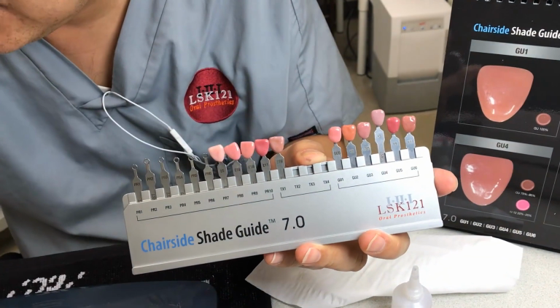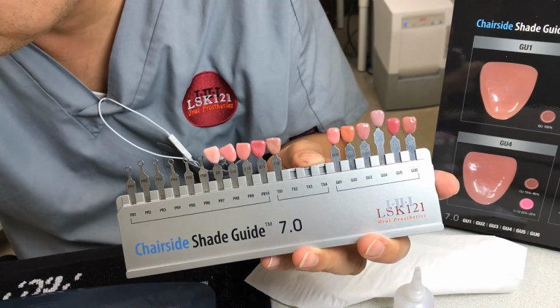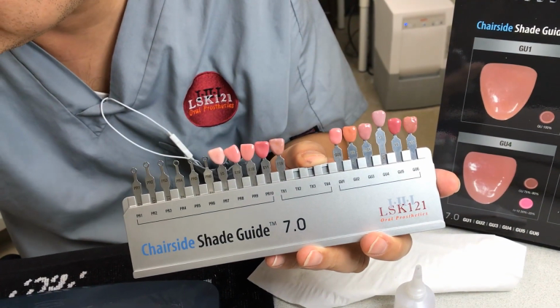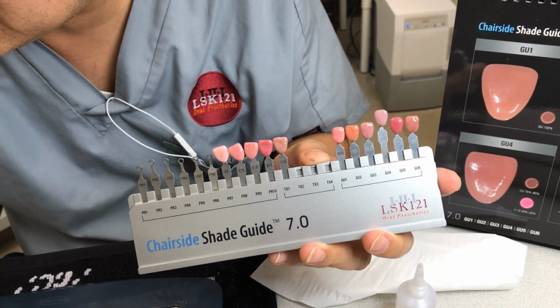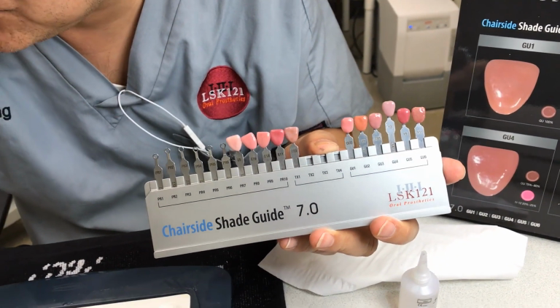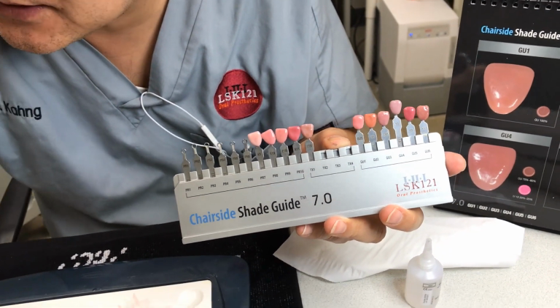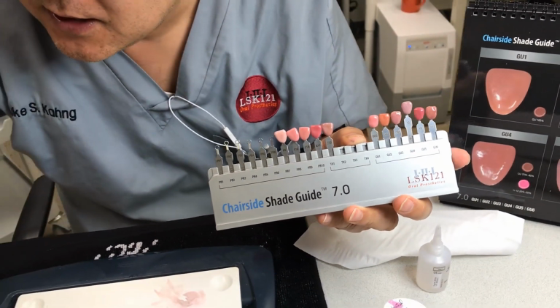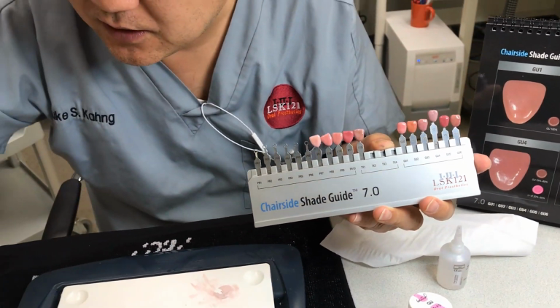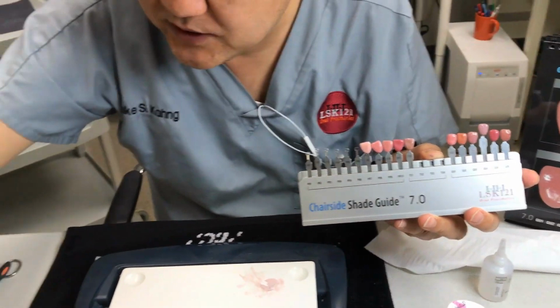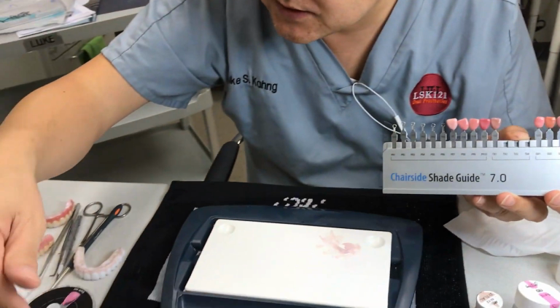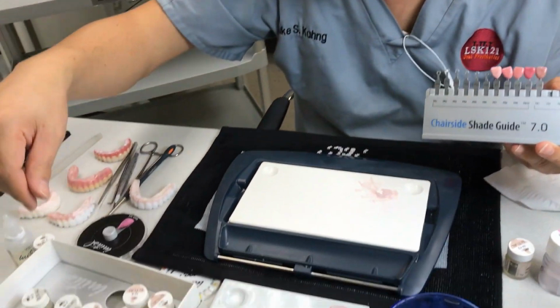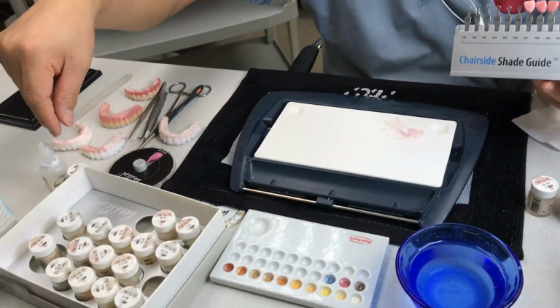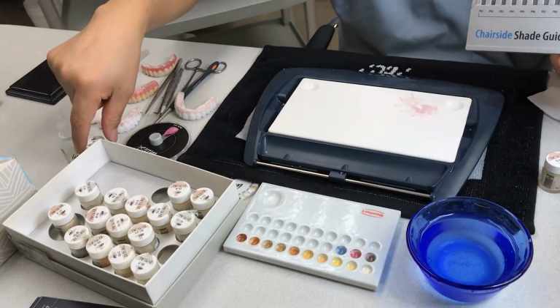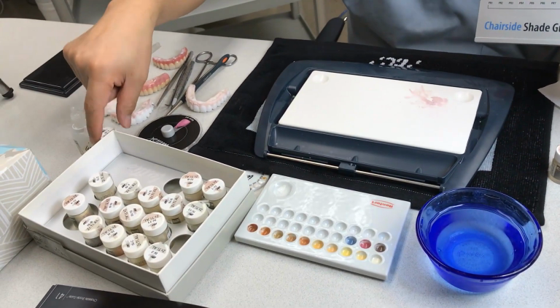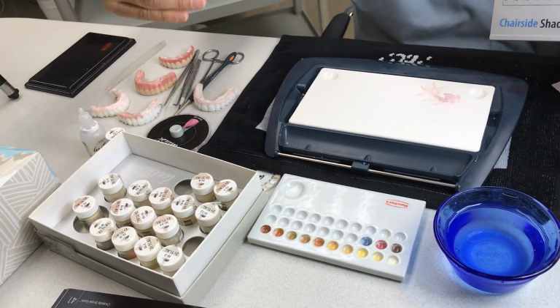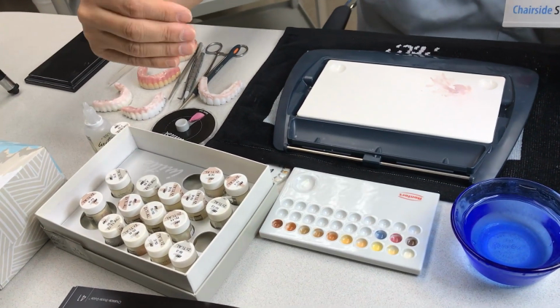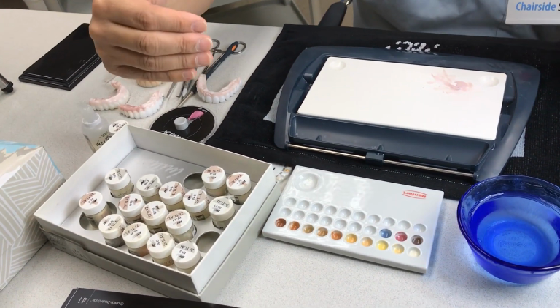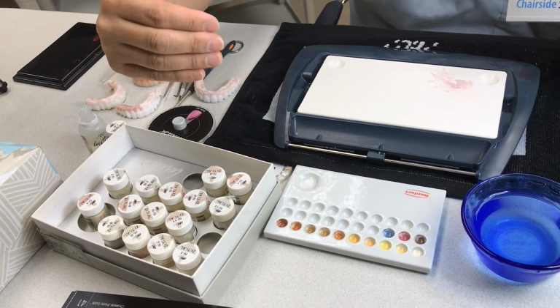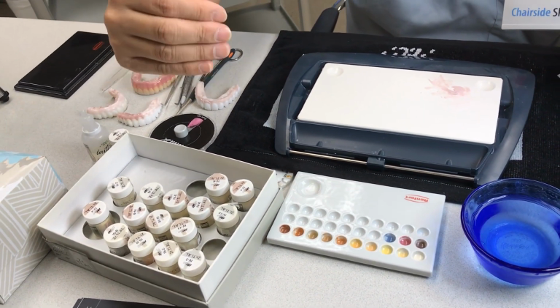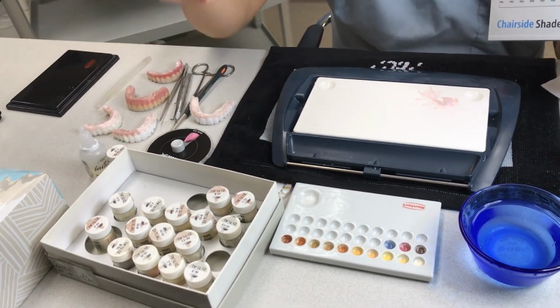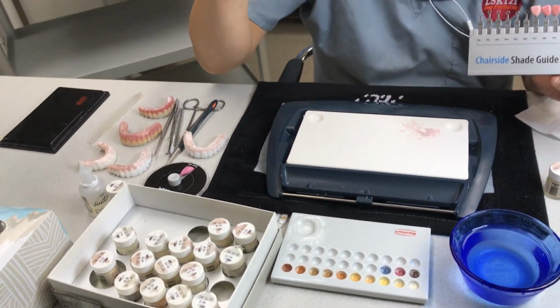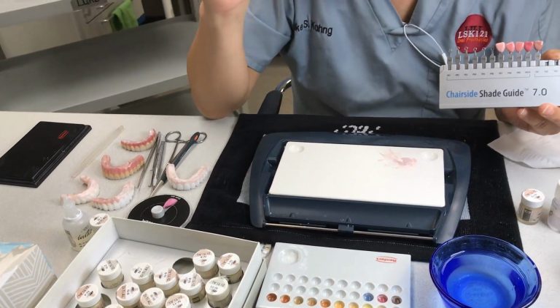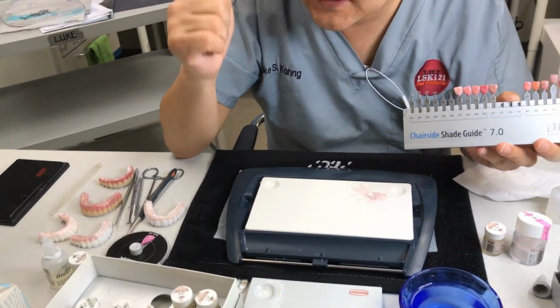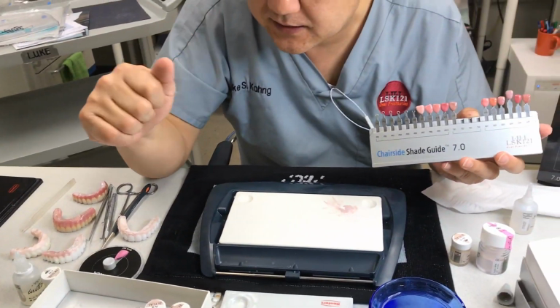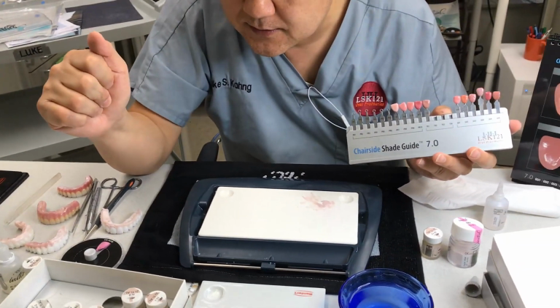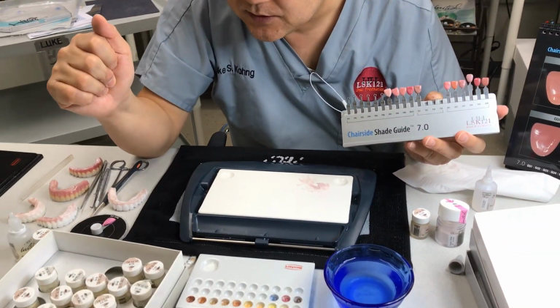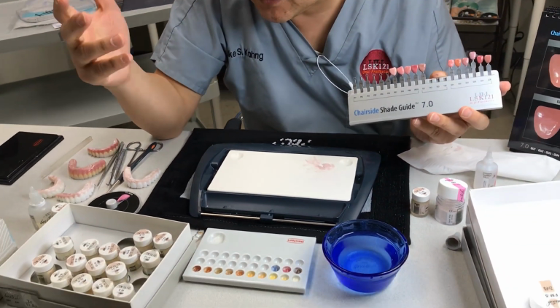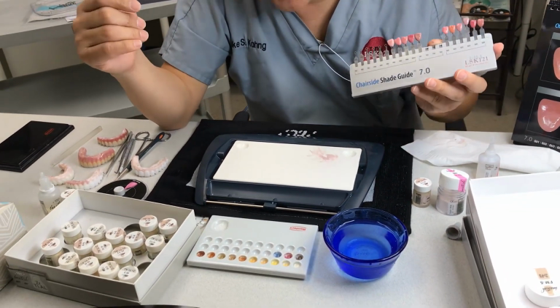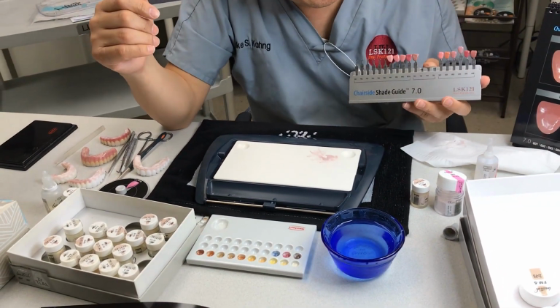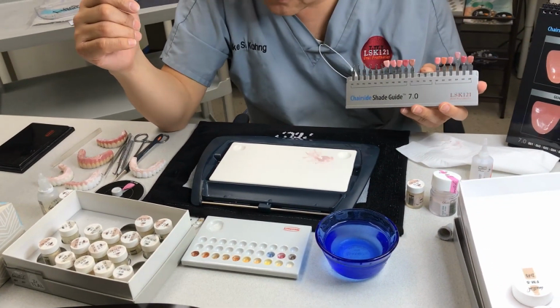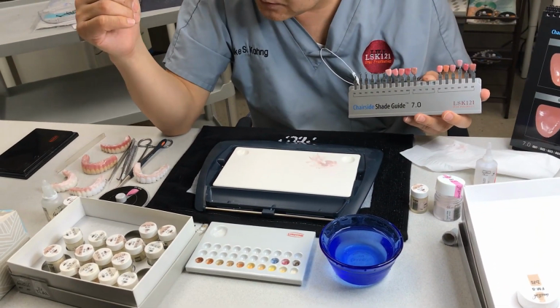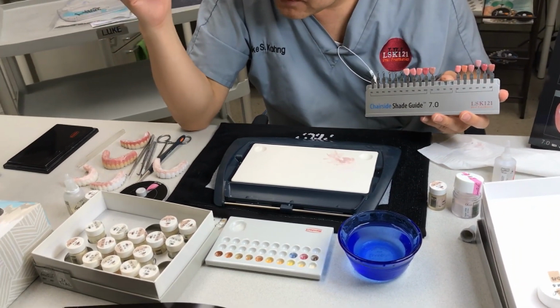So why do I do this? Because without this color, you cannot mimic the natural teeth. We call it pink aesthetic — so we cannot mimic that without it.